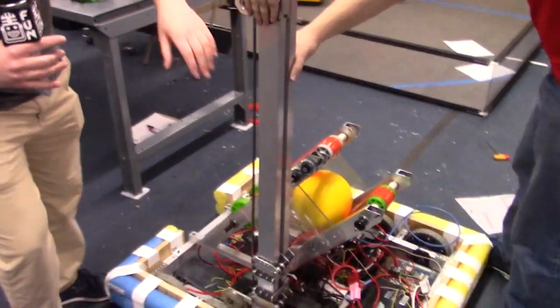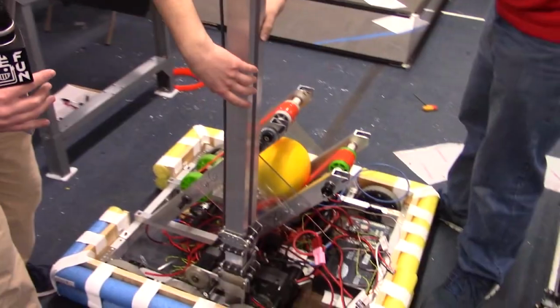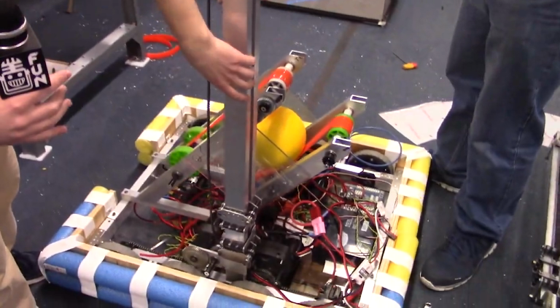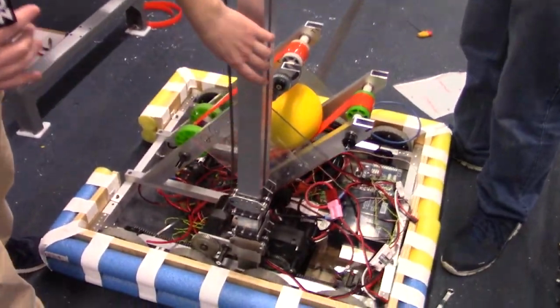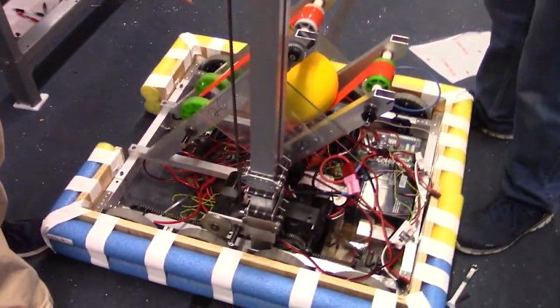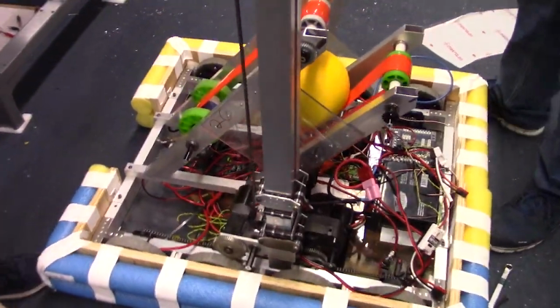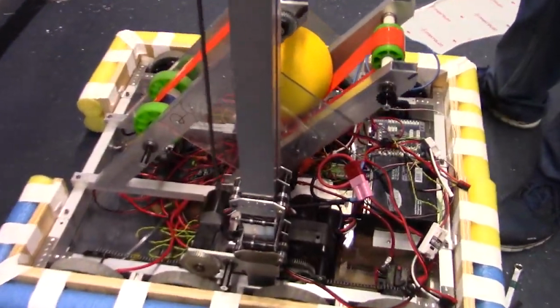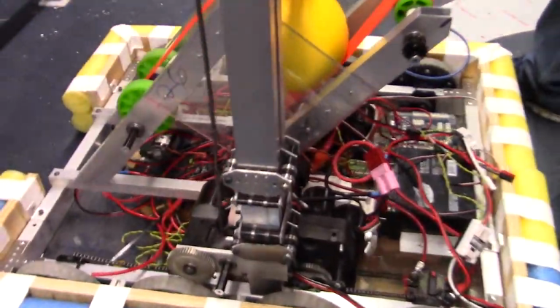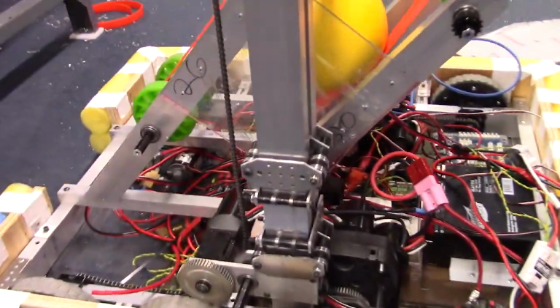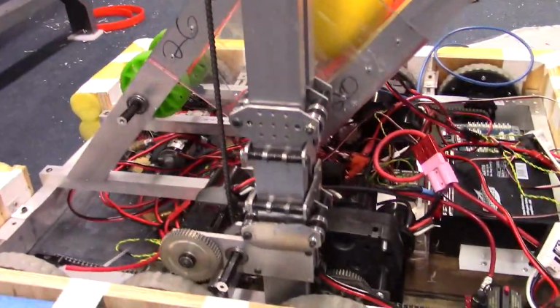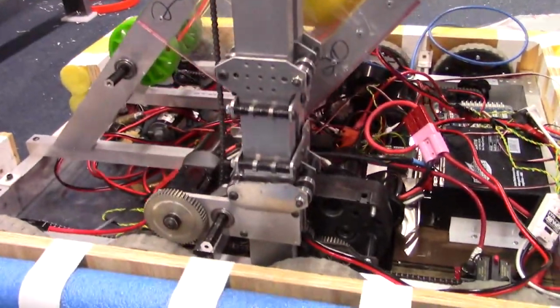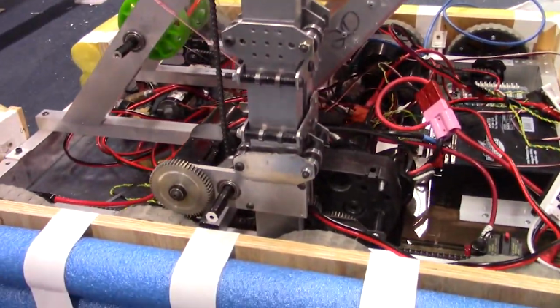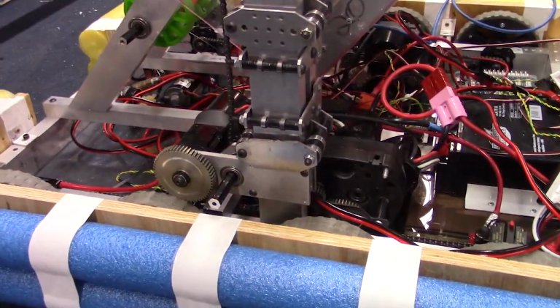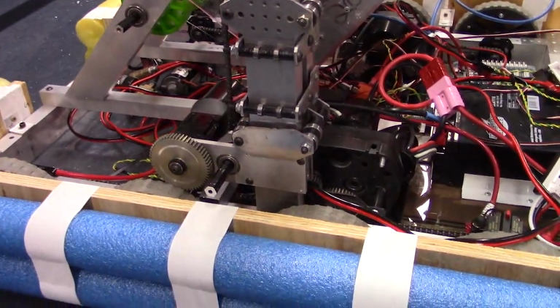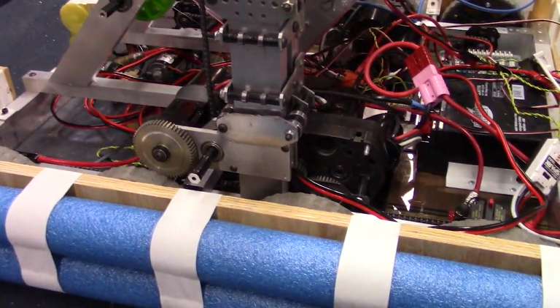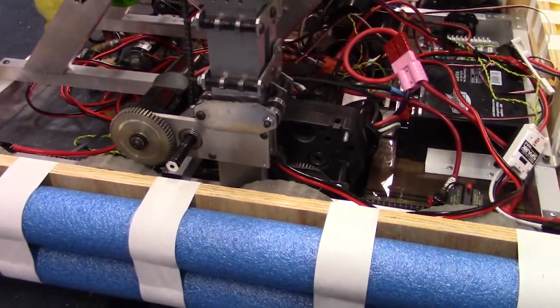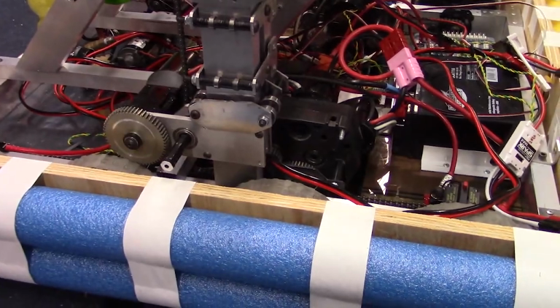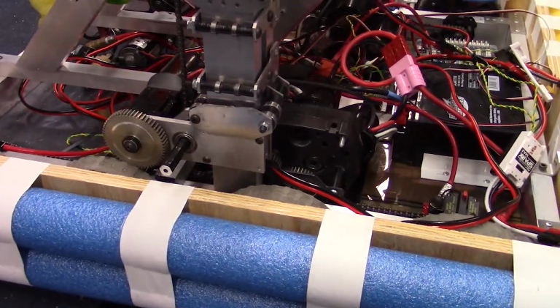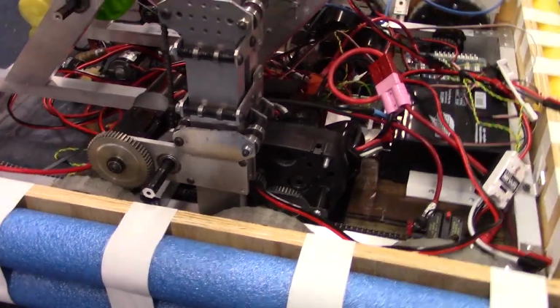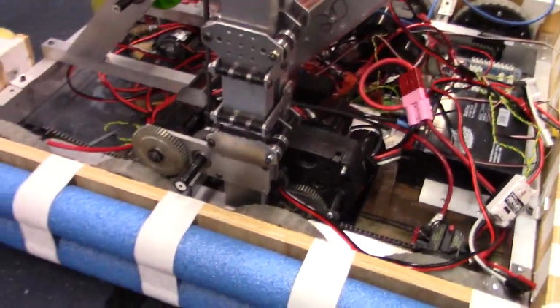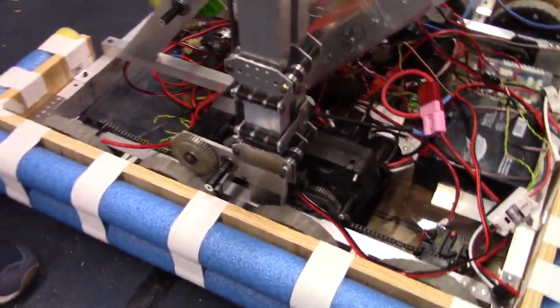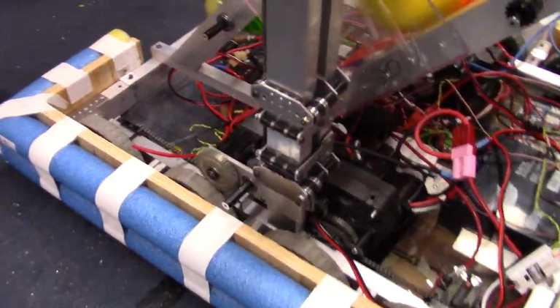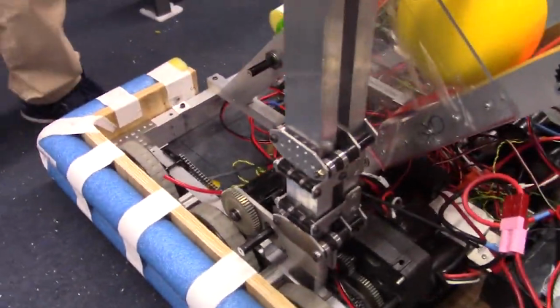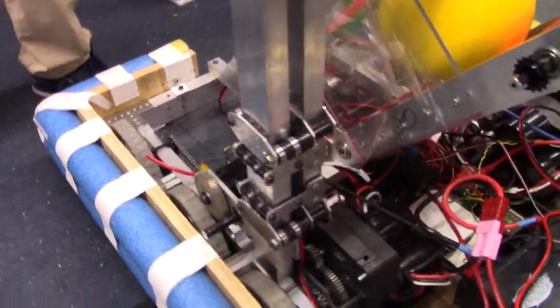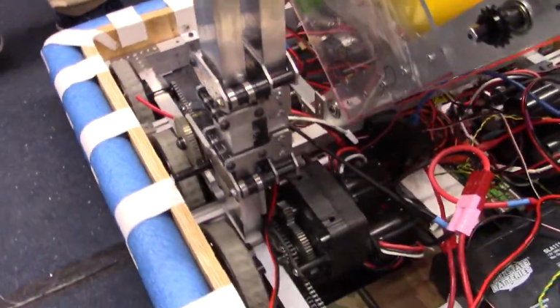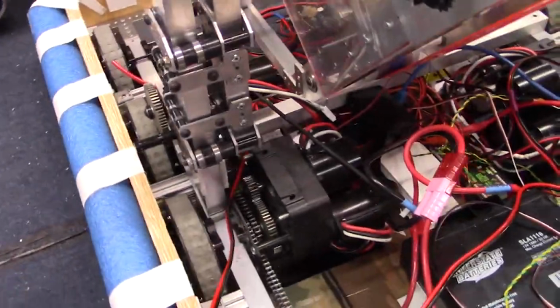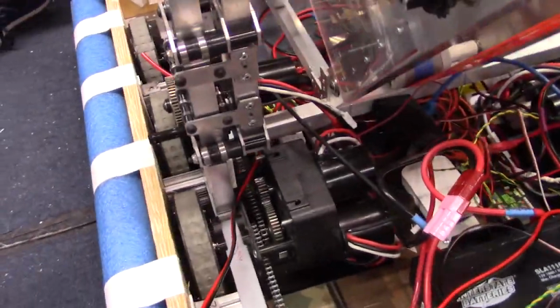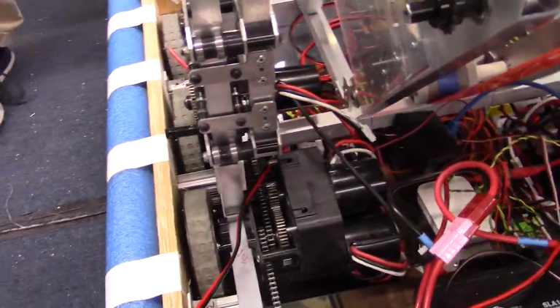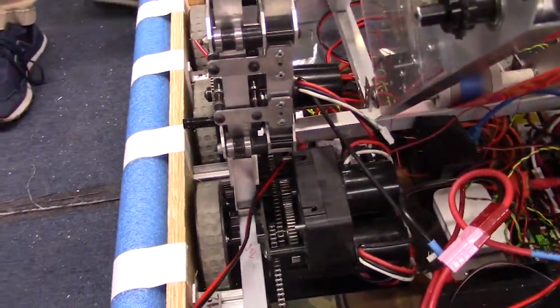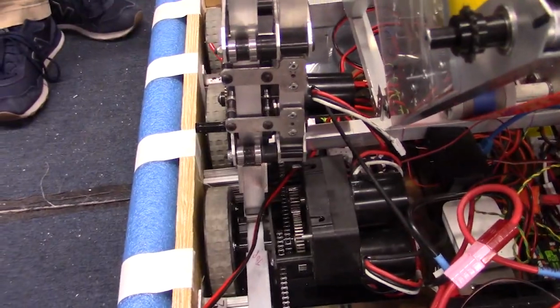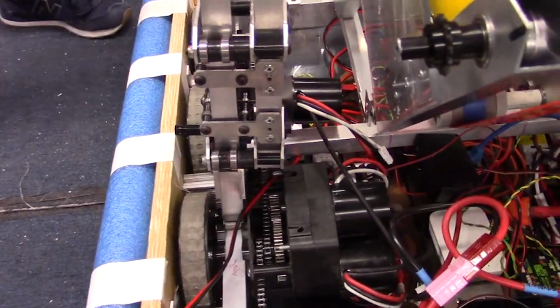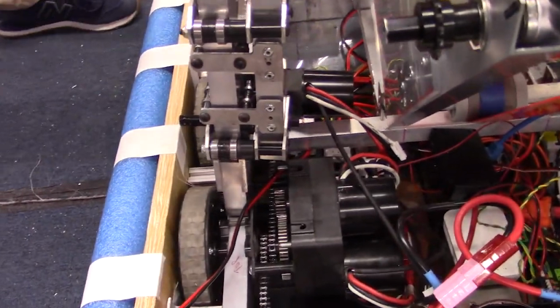As you can see, the elevator mechanism rests firmly near the center of gravity of the robot and avoids all of the mechanisms around it.